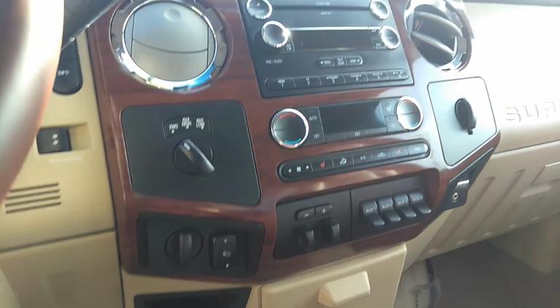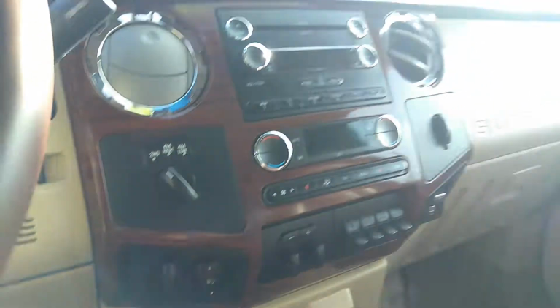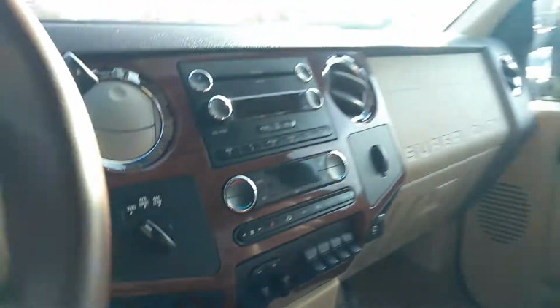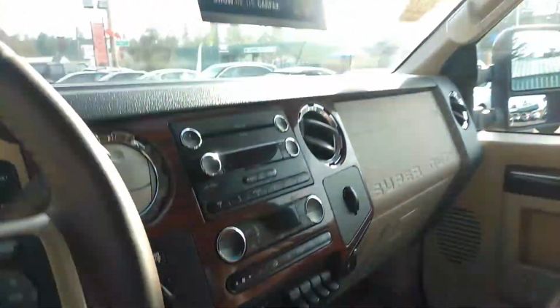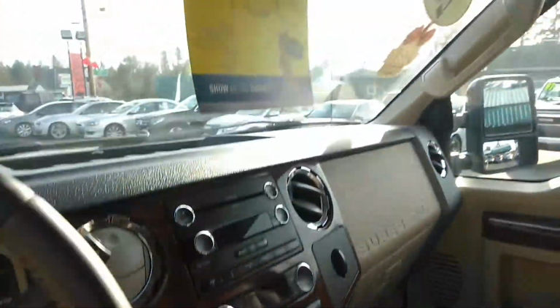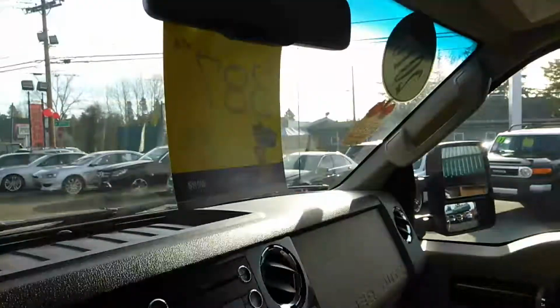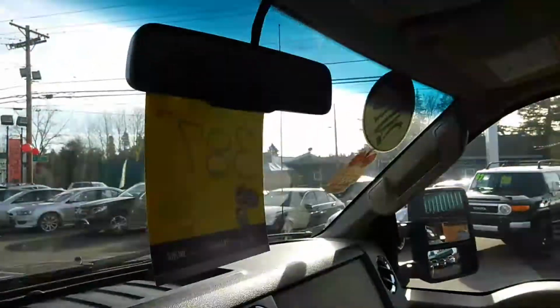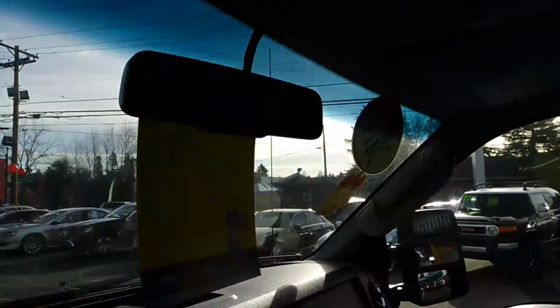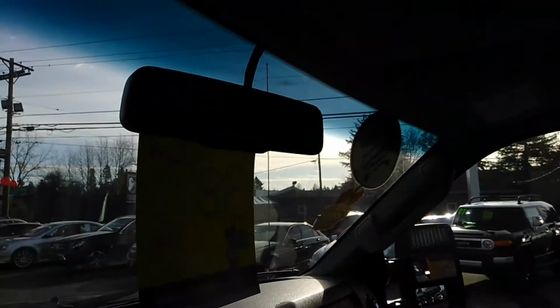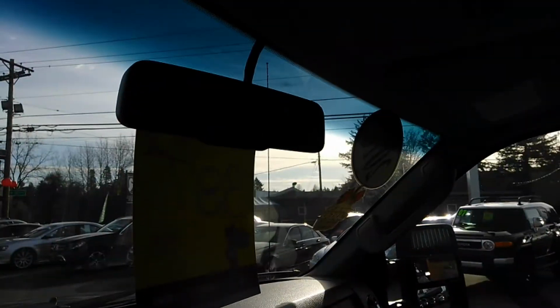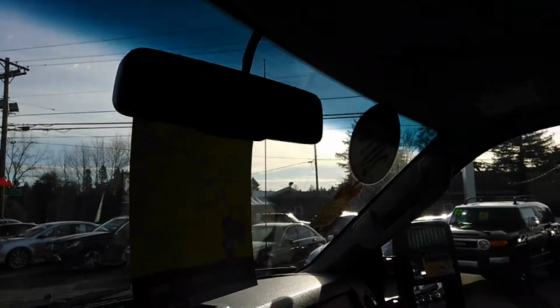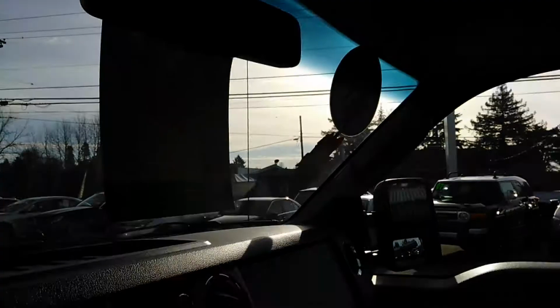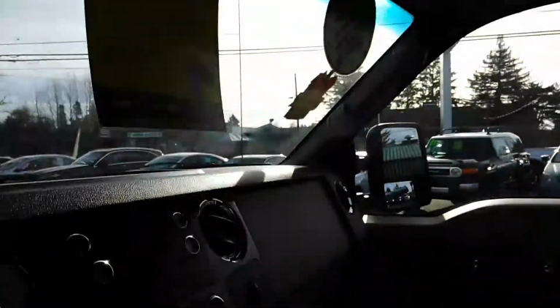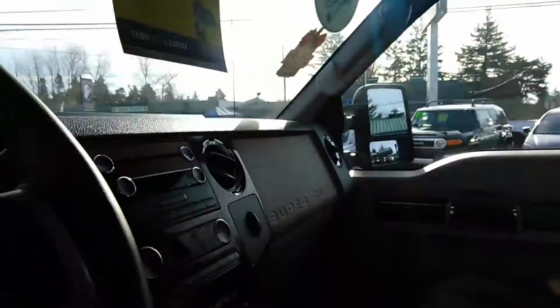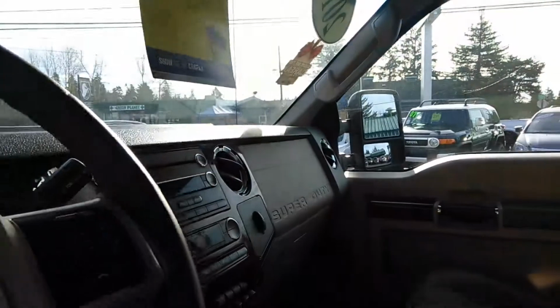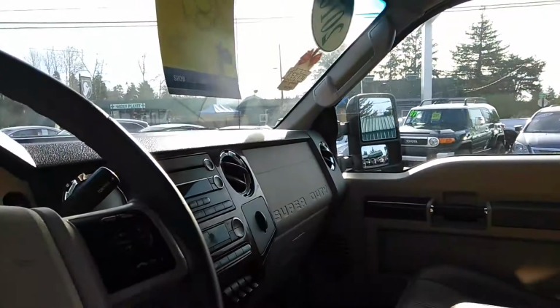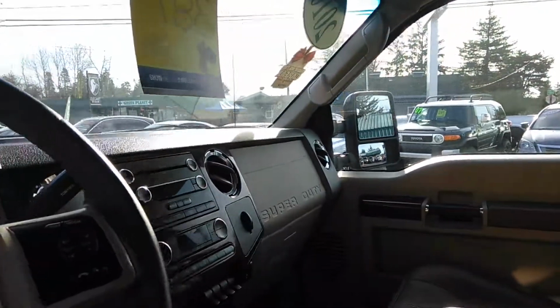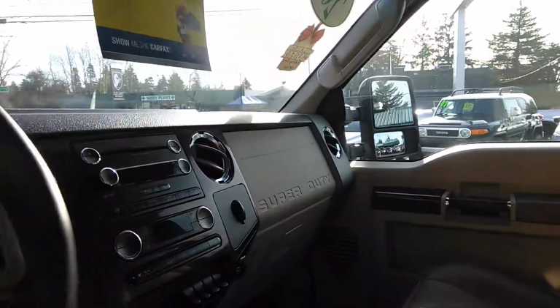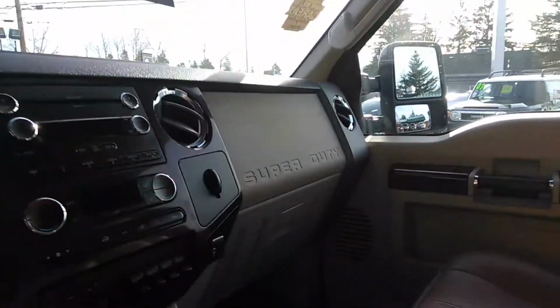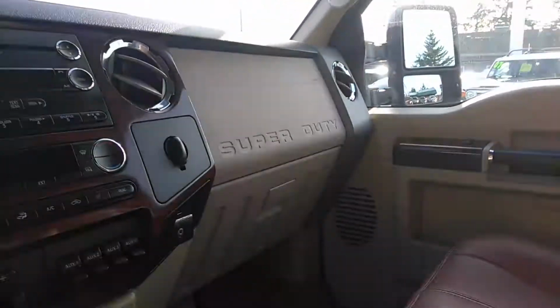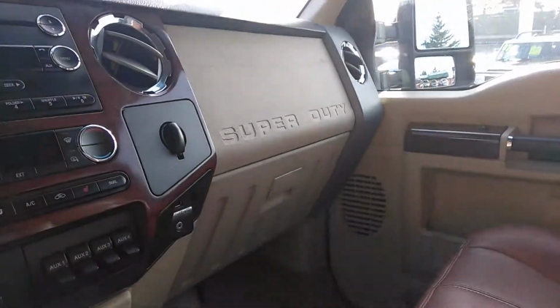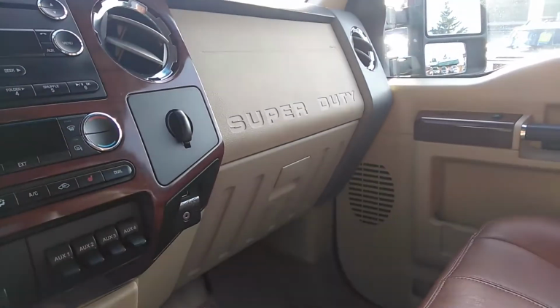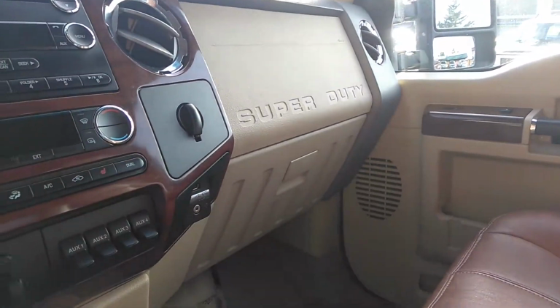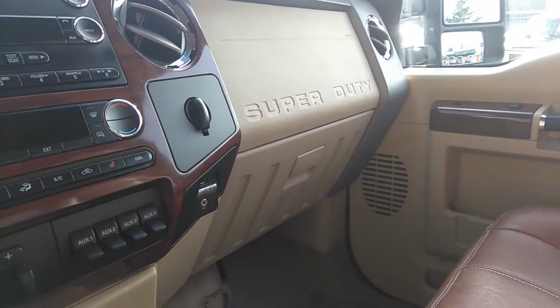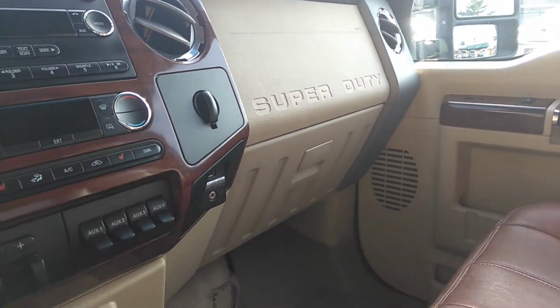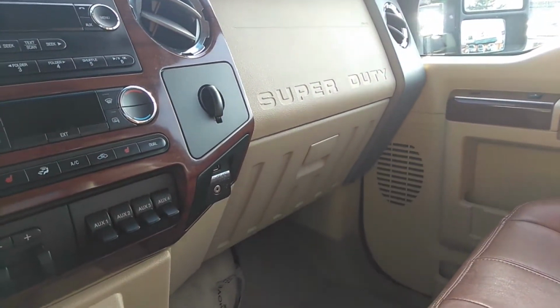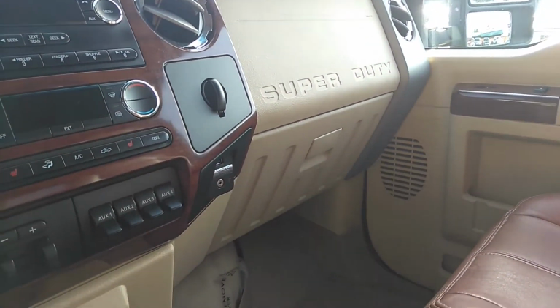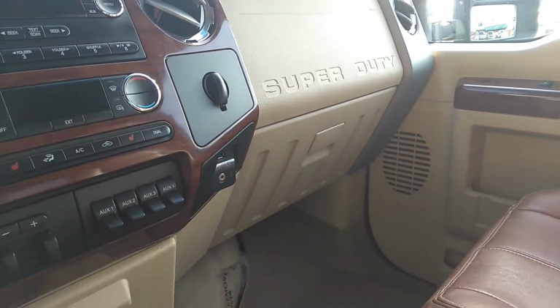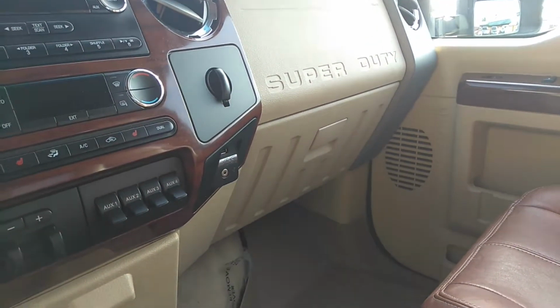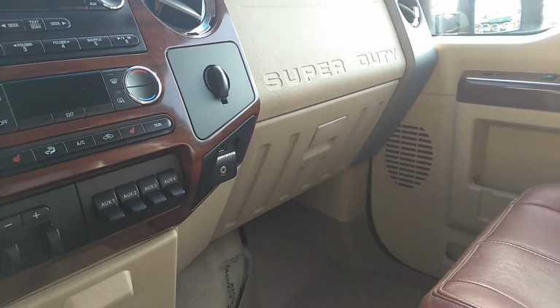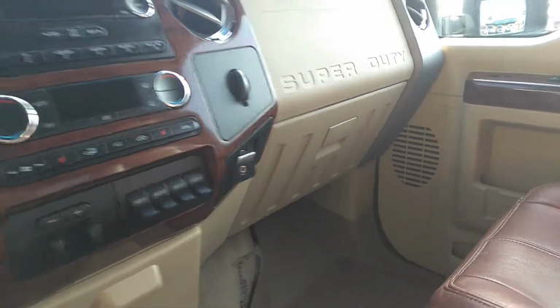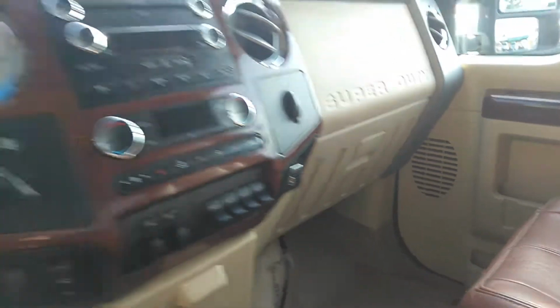And then a backup camera will be in the rear-view mirror there. And then as you can see, it has the SYNC, the USB and aux.